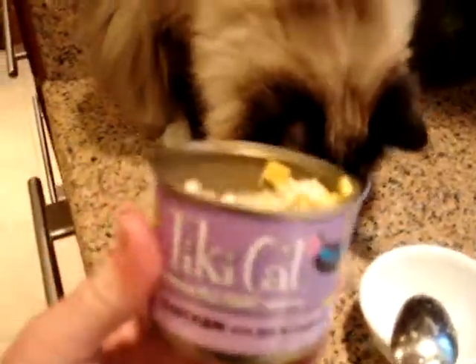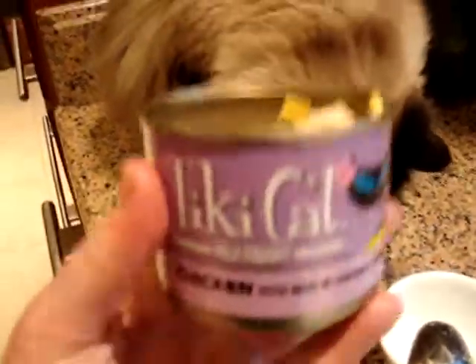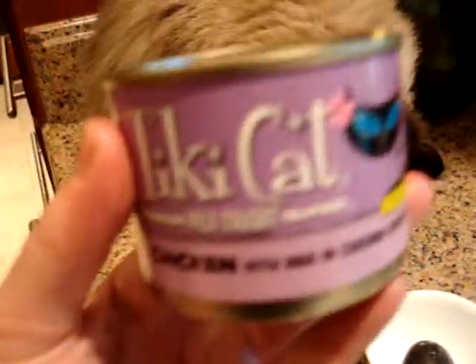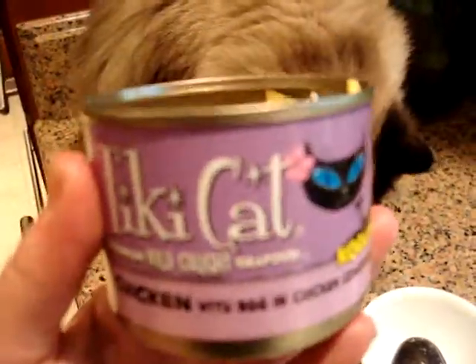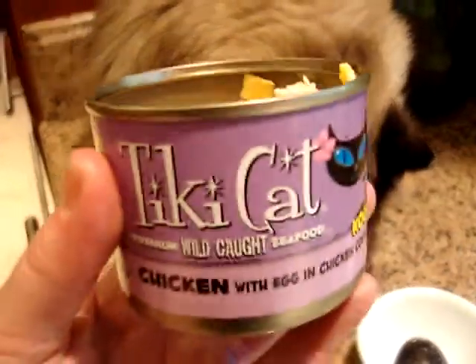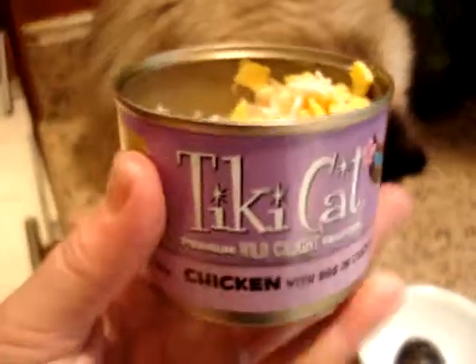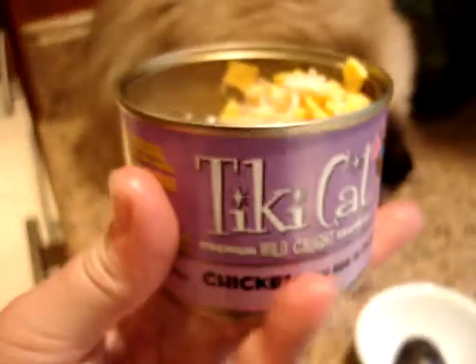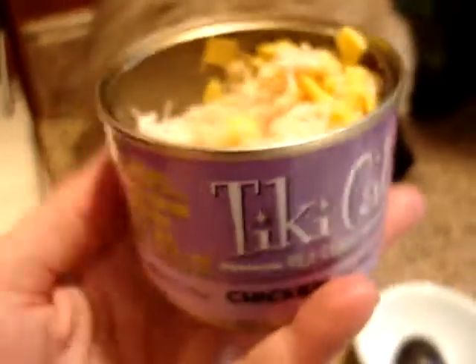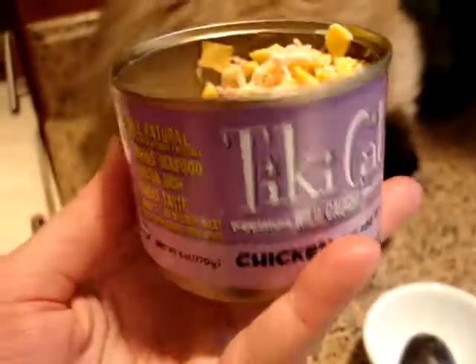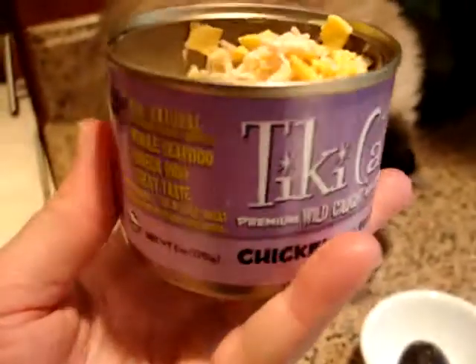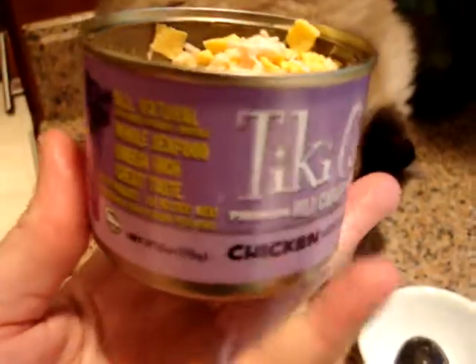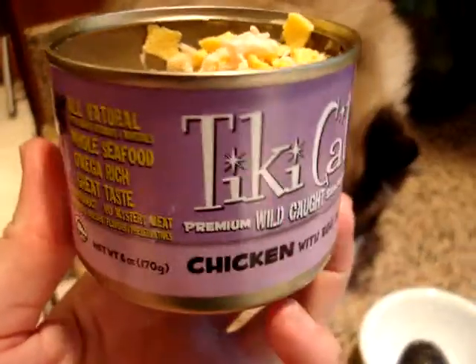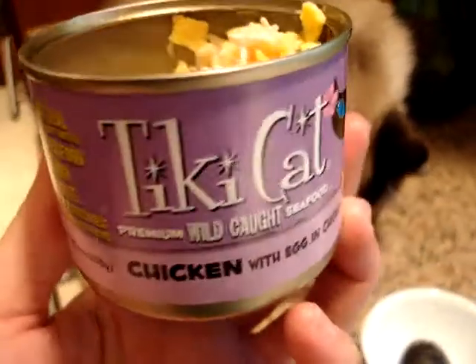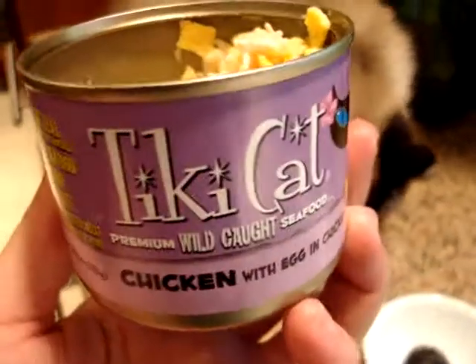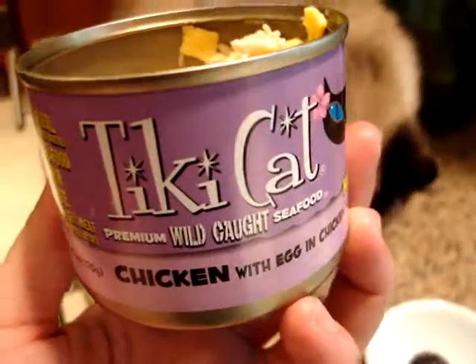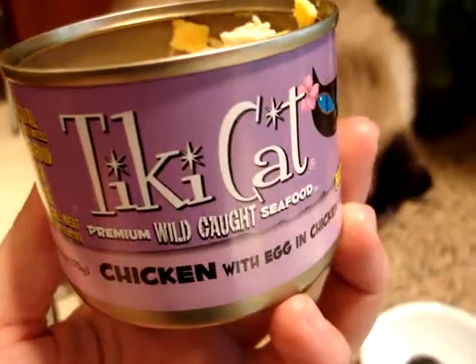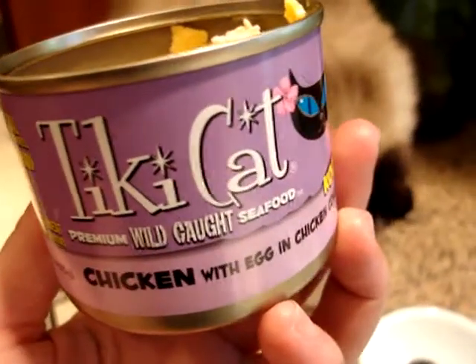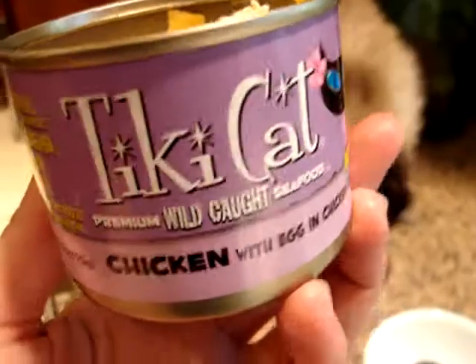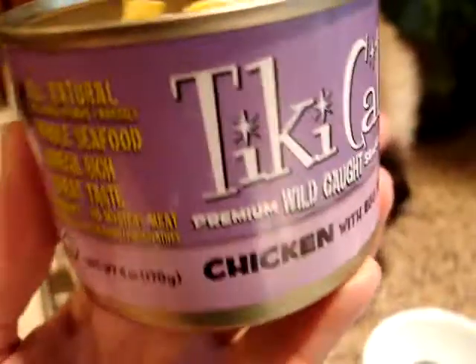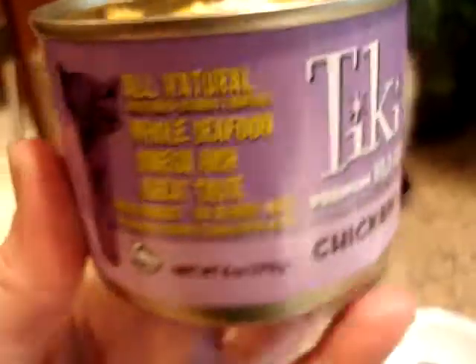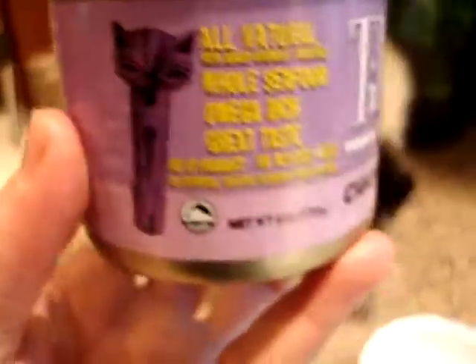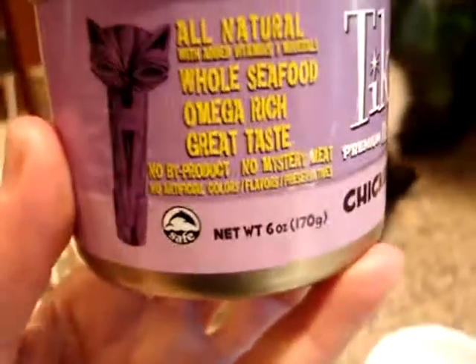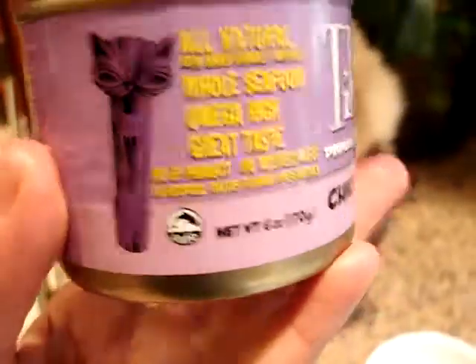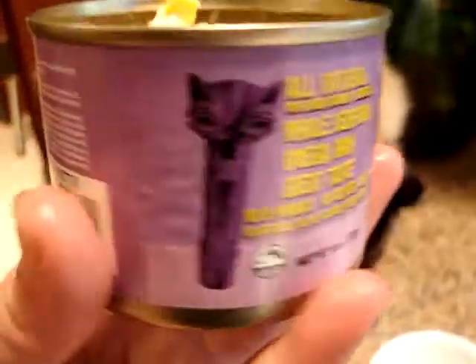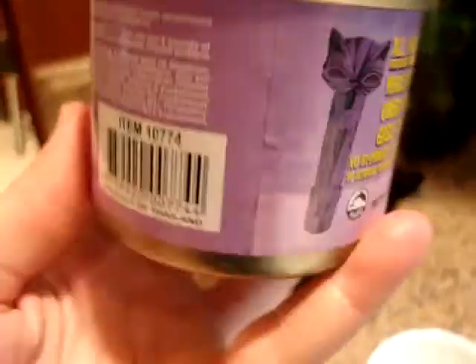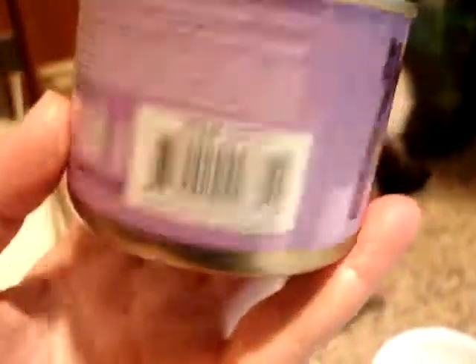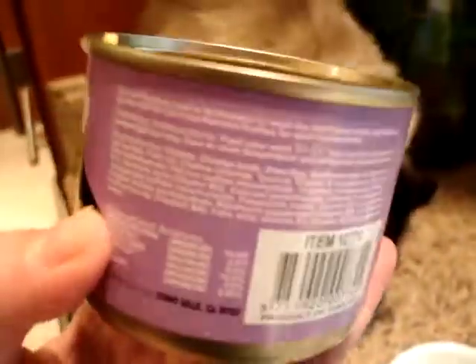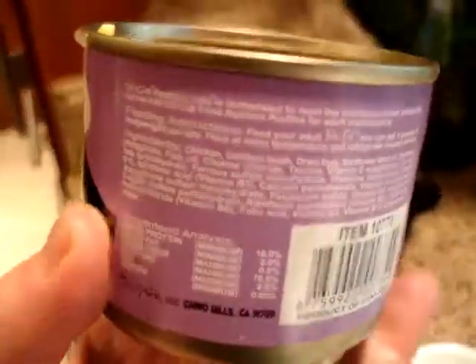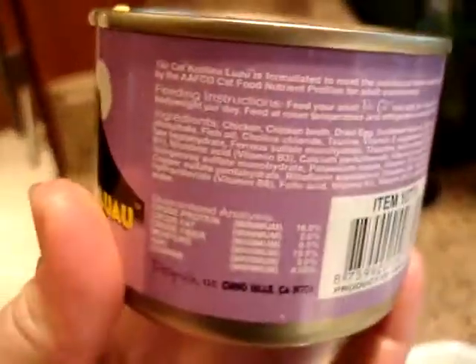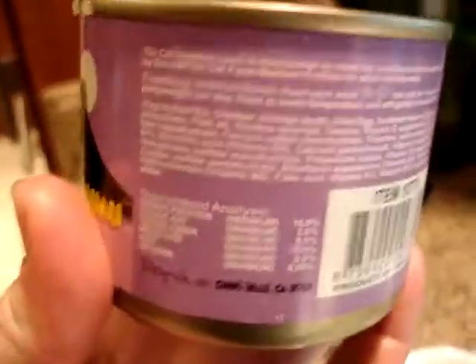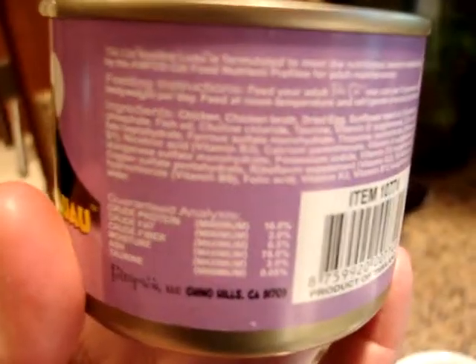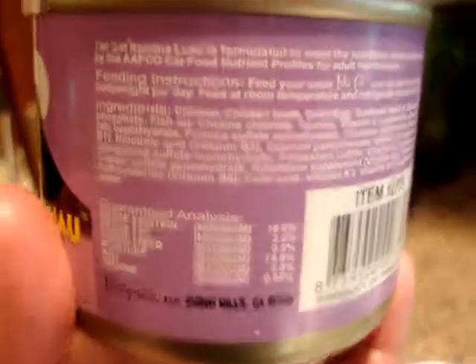We're going to do a full product review on floppycats.com. You can visit Tiki Cat's website by going to pettropics.com — that's the manufacturer of it.